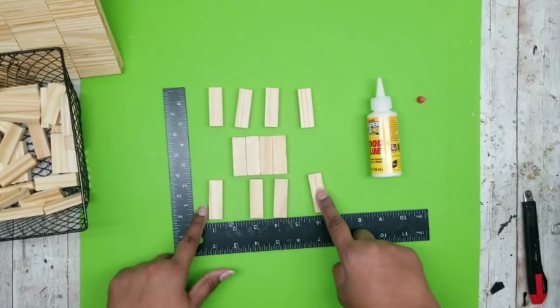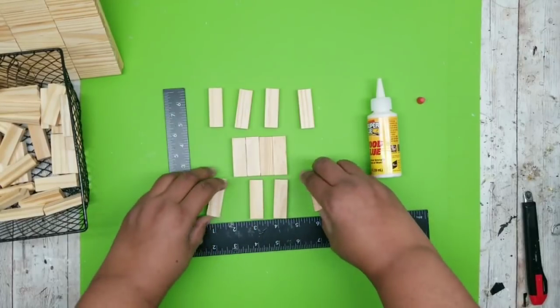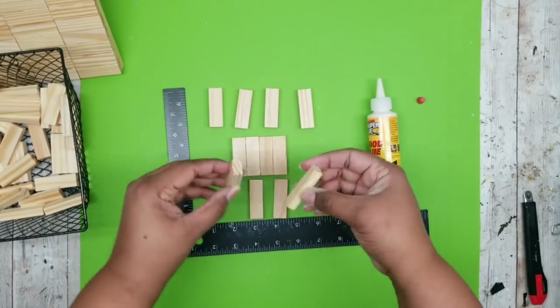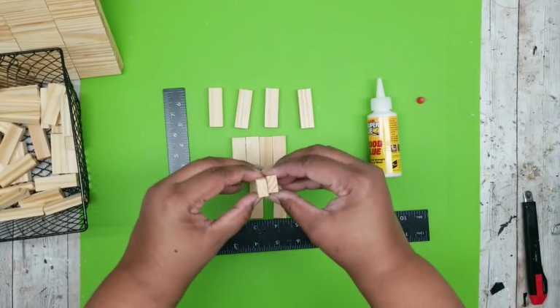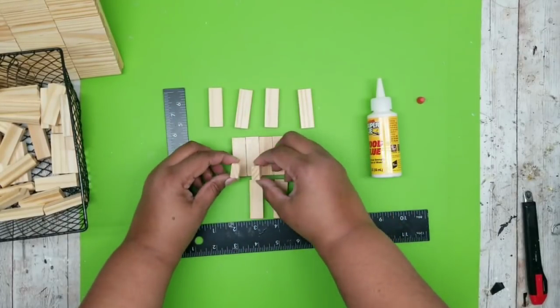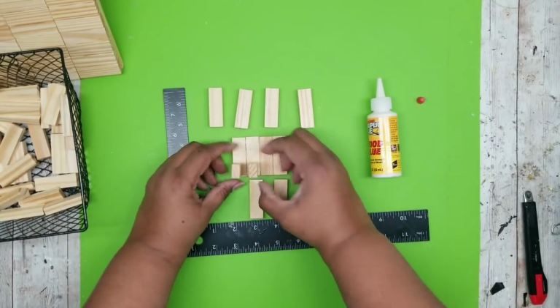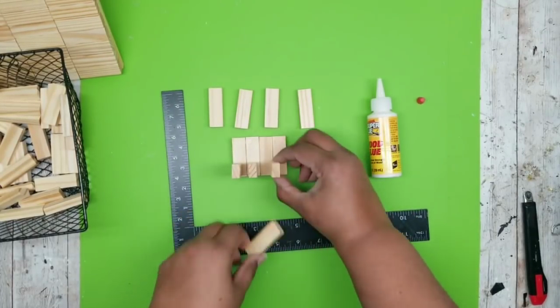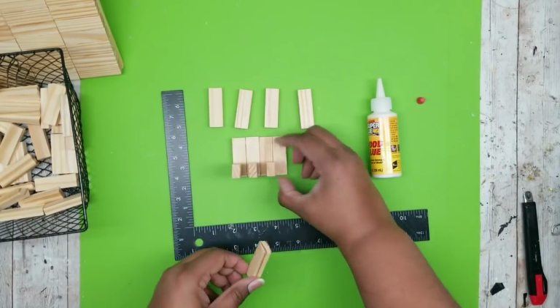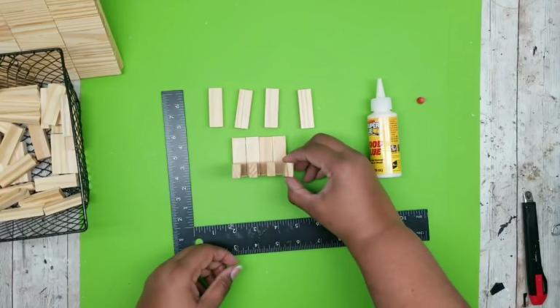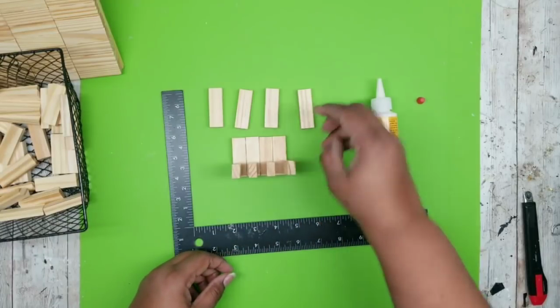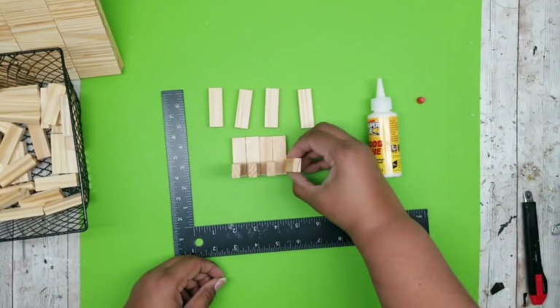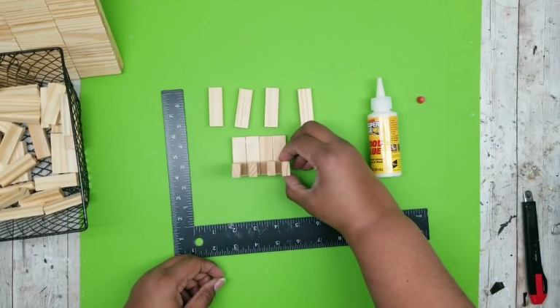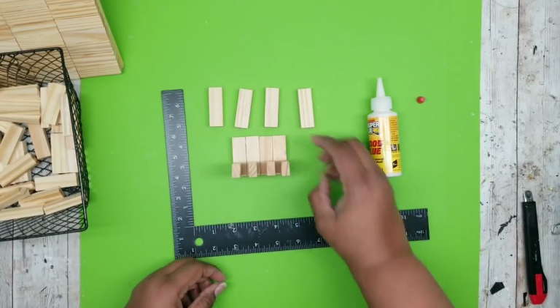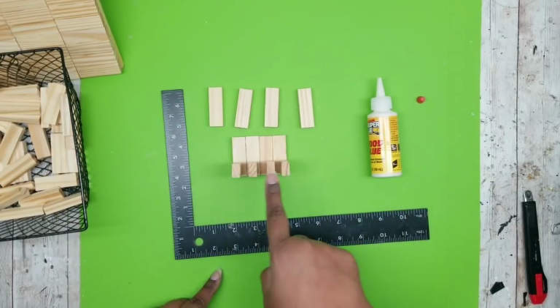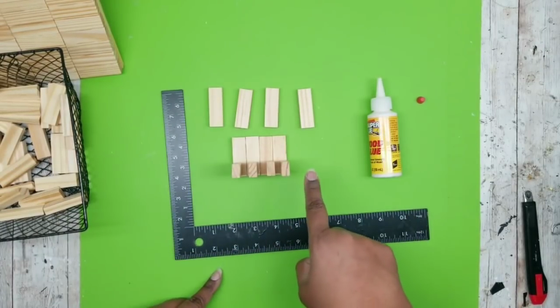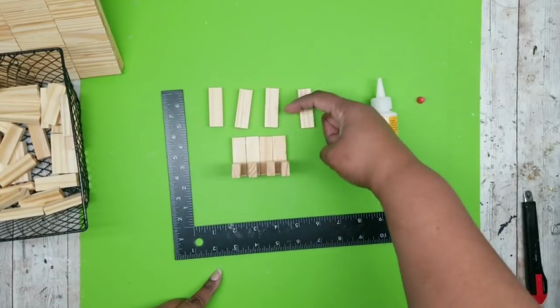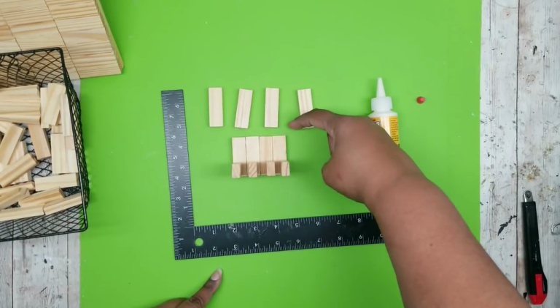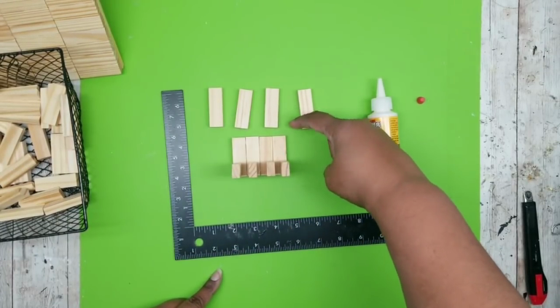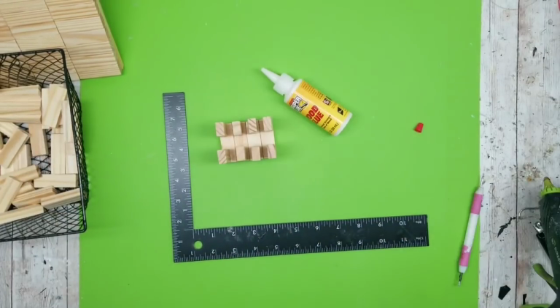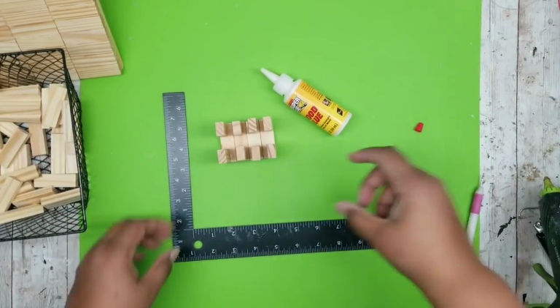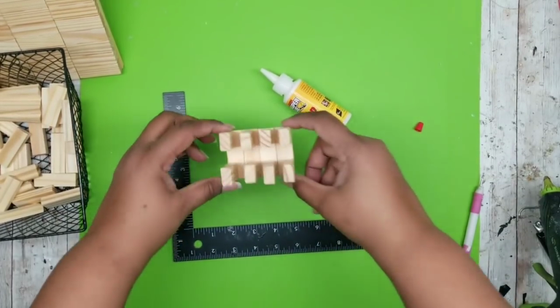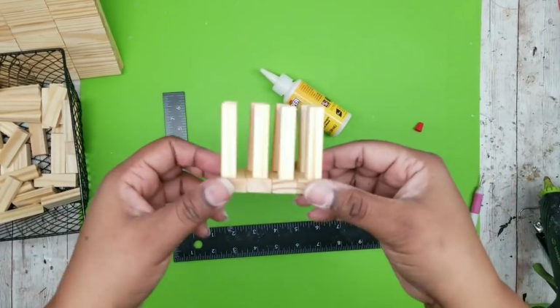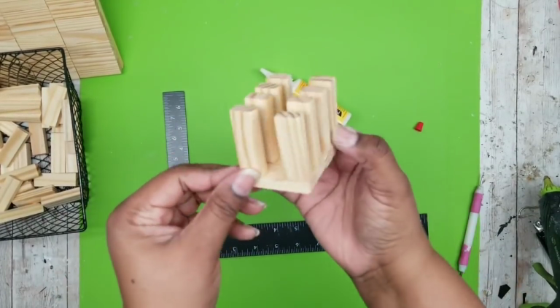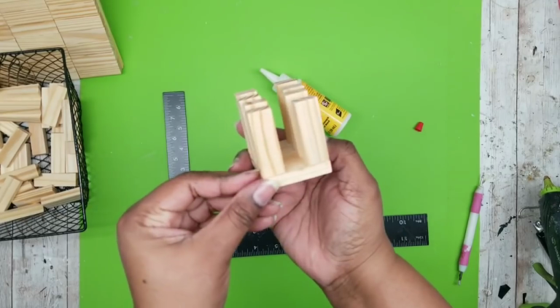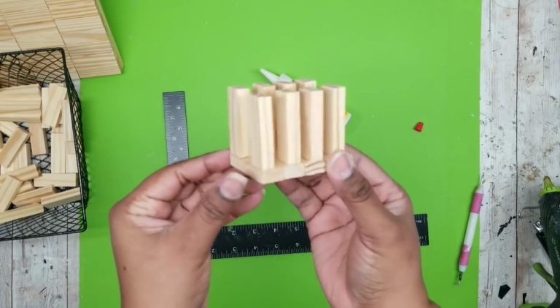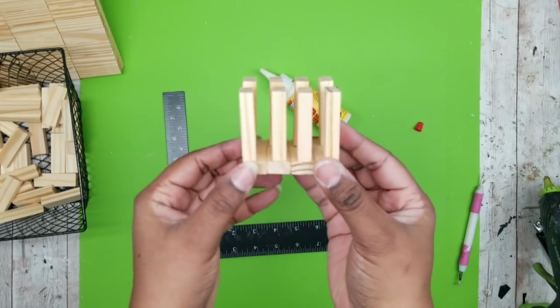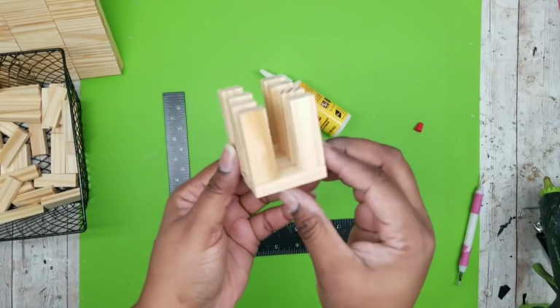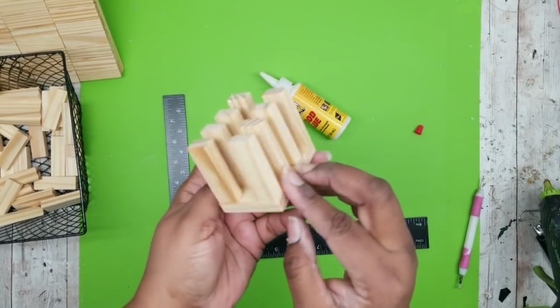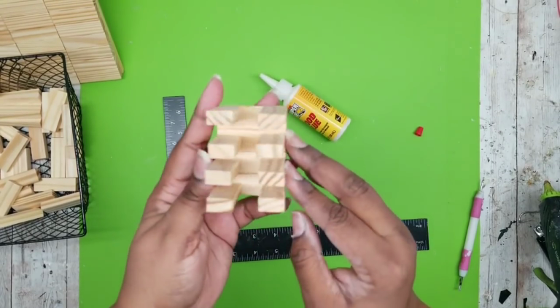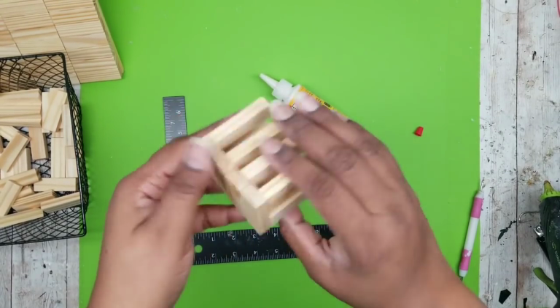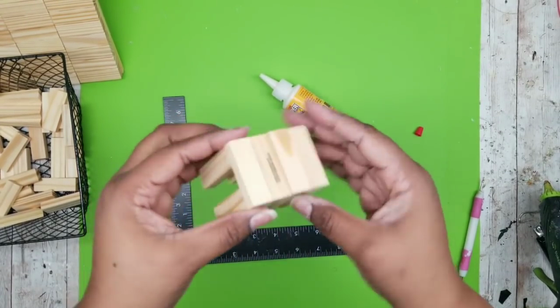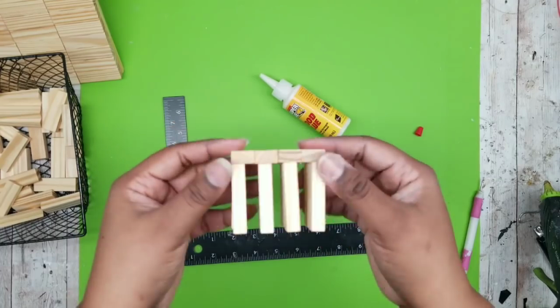We're going to stand these up on each side of that four-block set and wood glue these in place until they look like this. This will be the decorative topper piece that will be our base.